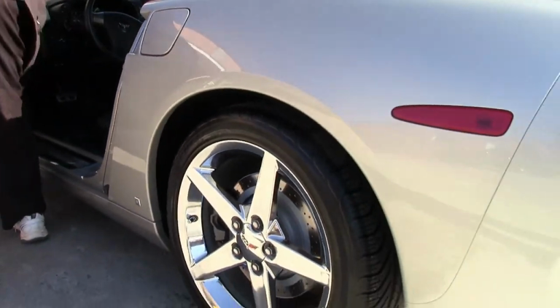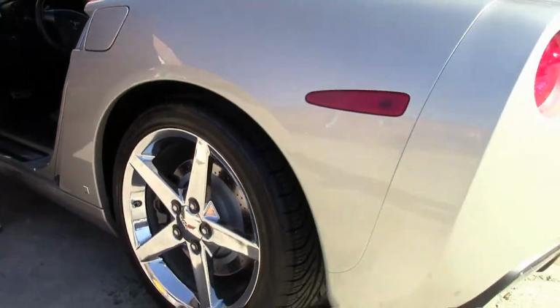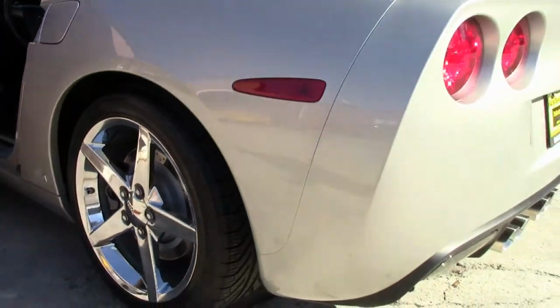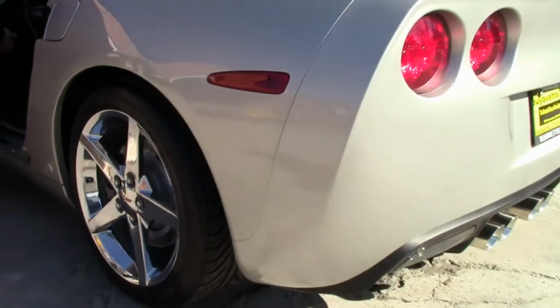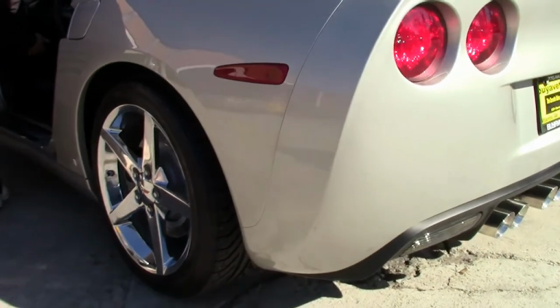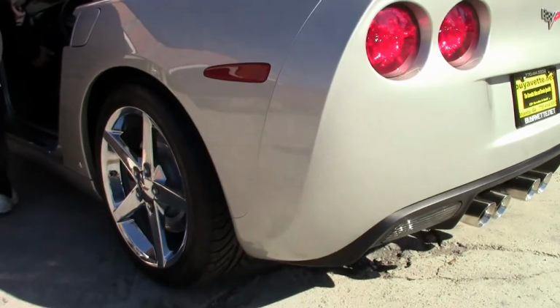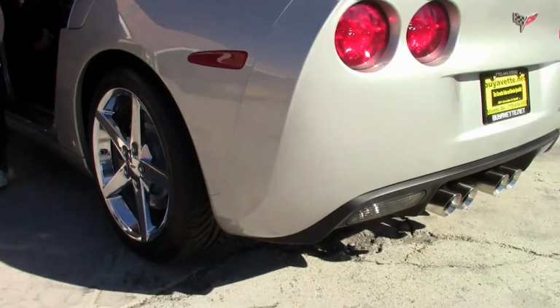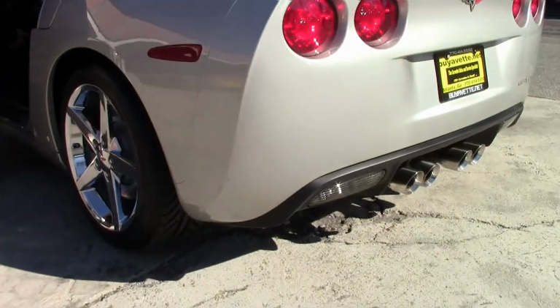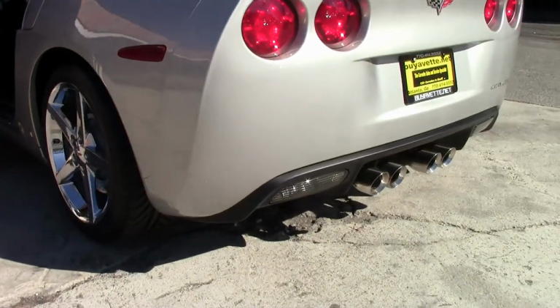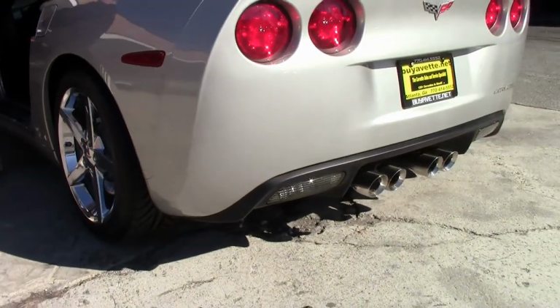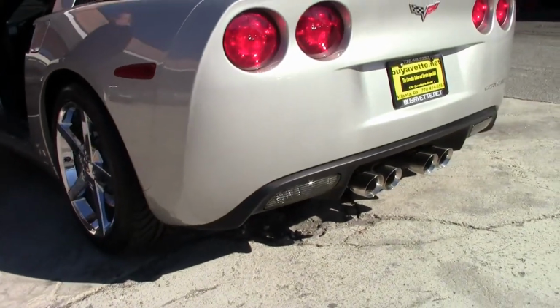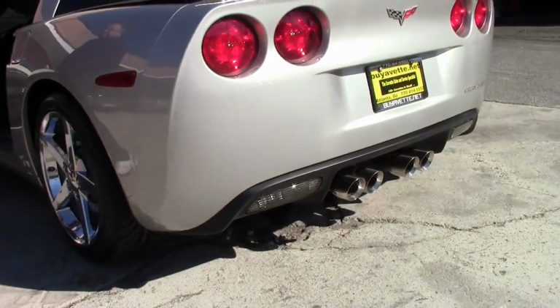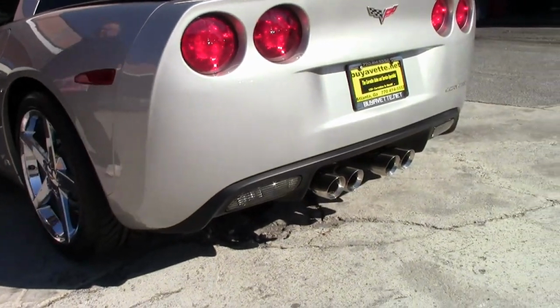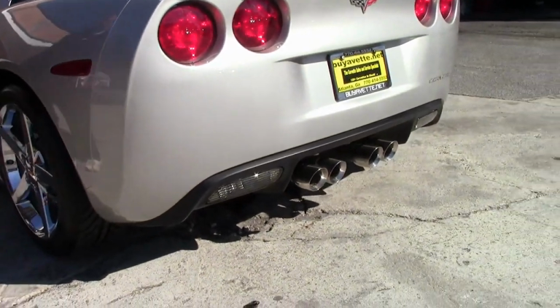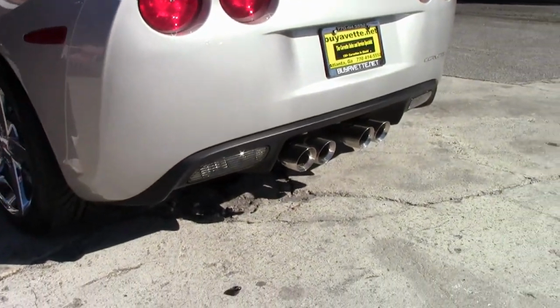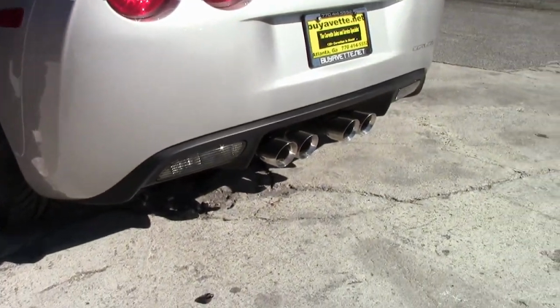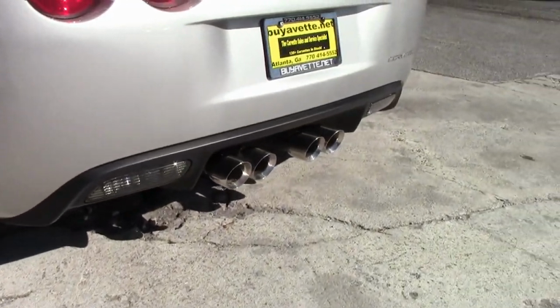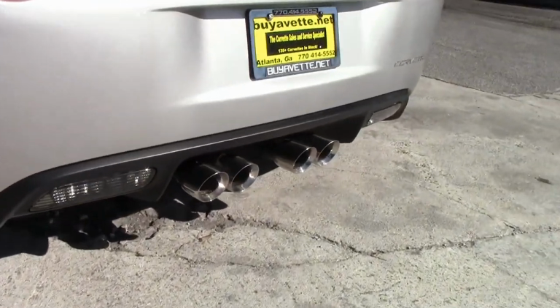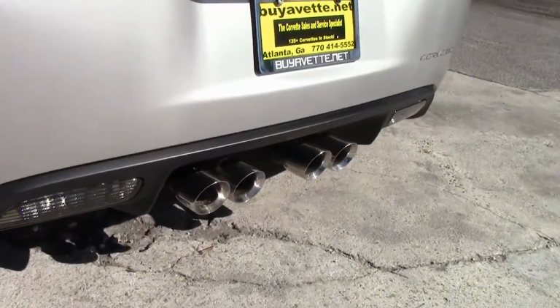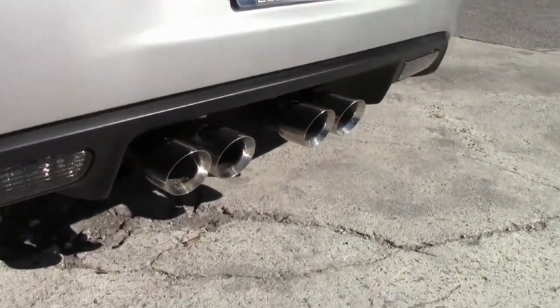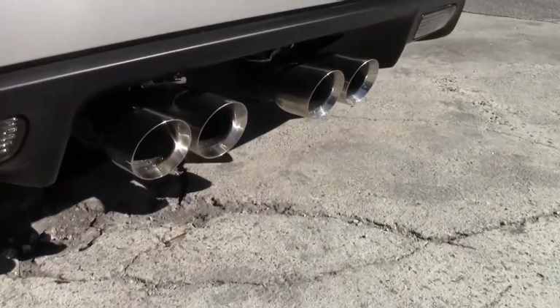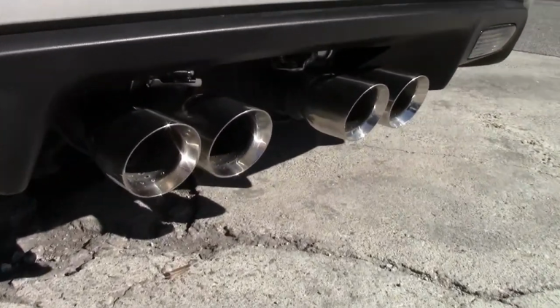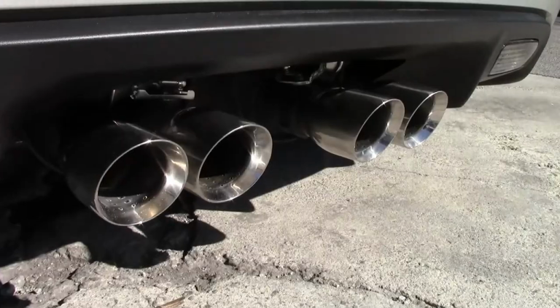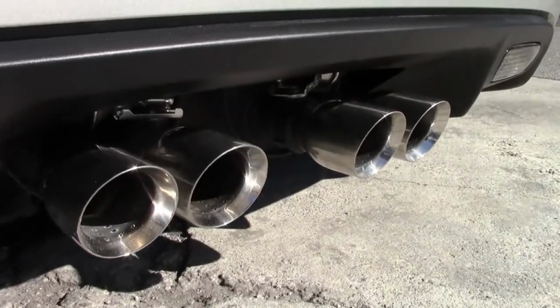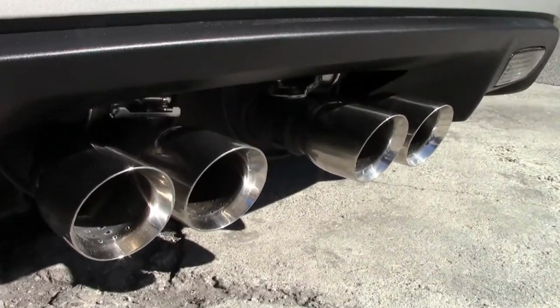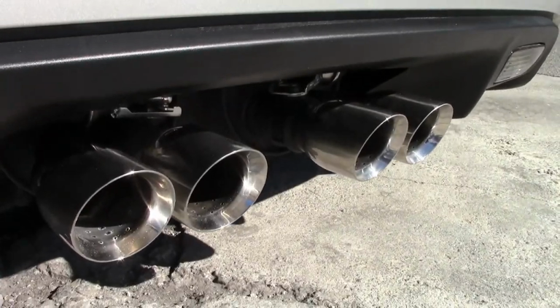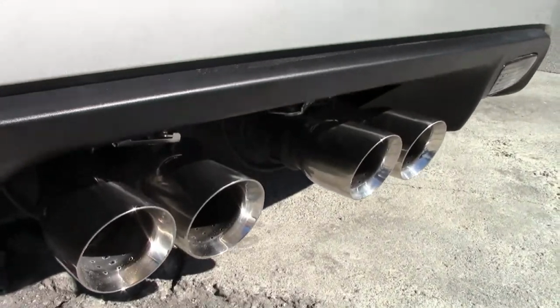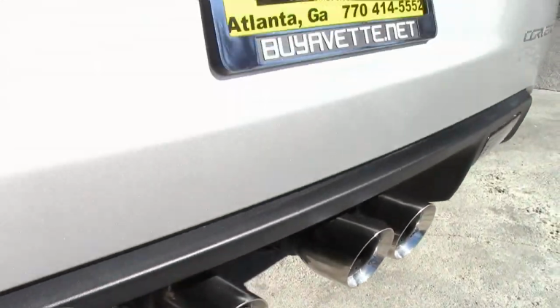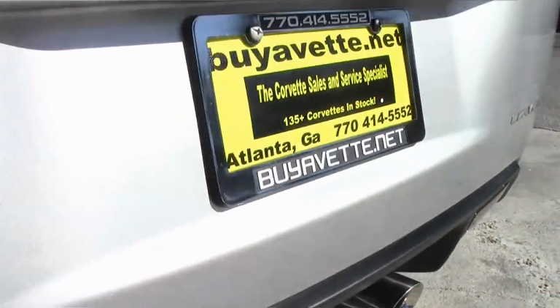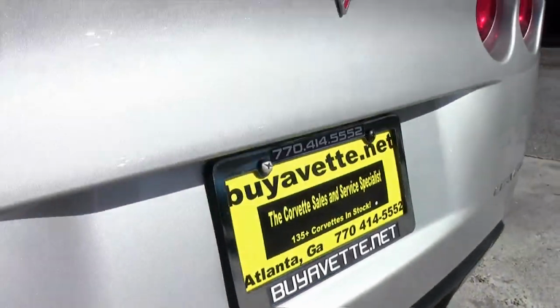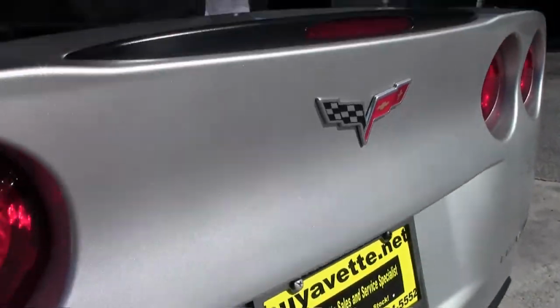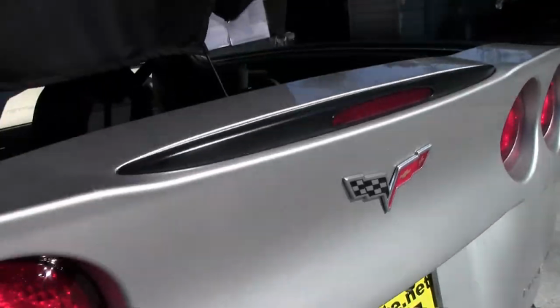It has those beautiful Lloyd mats with the logo, and of course the one in the back to match.